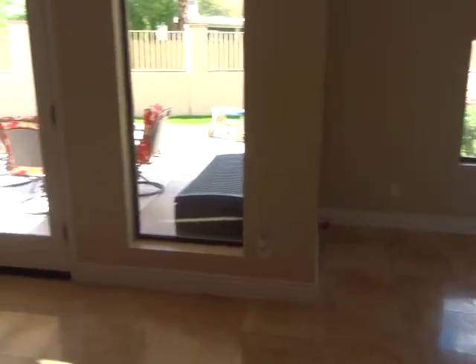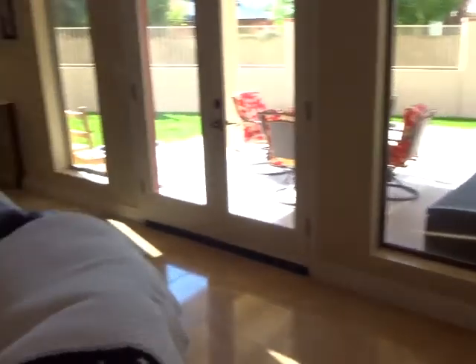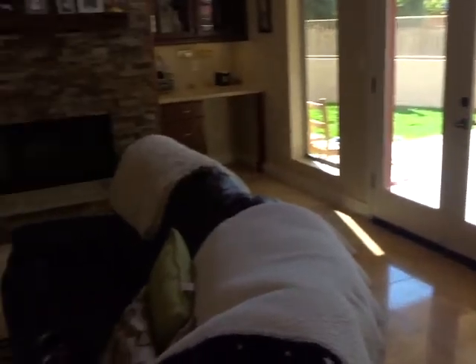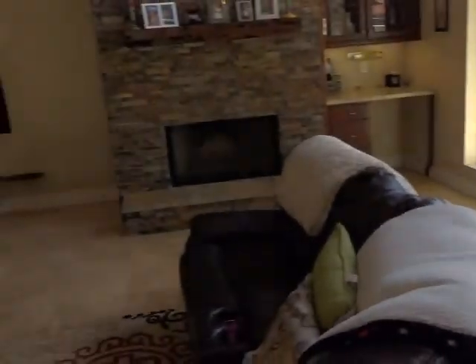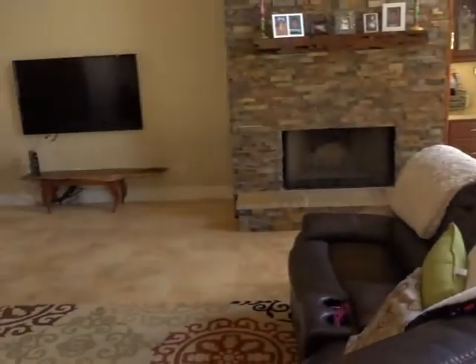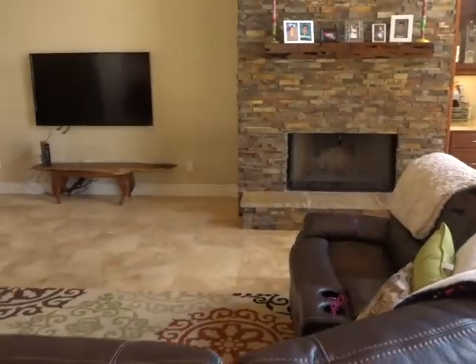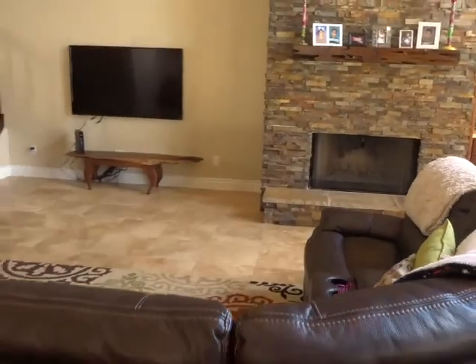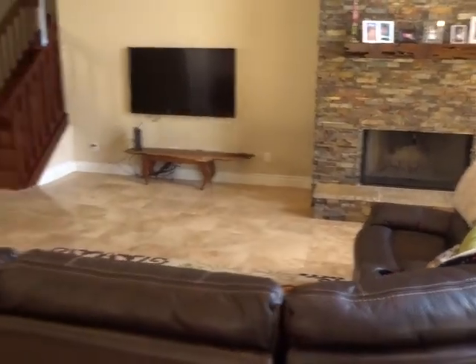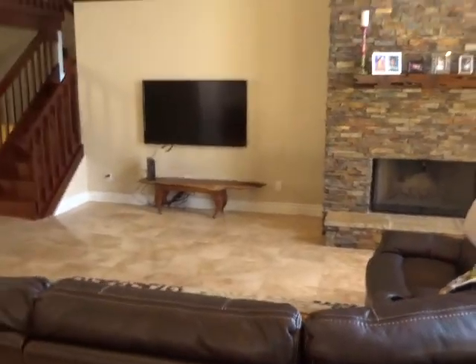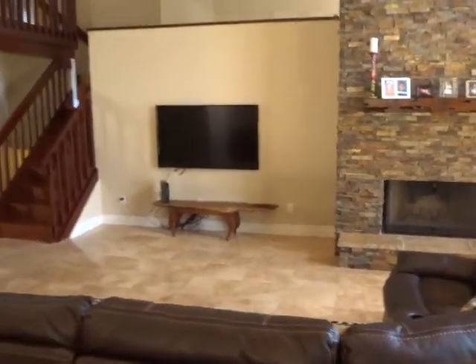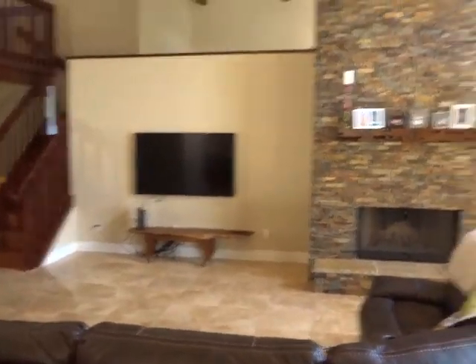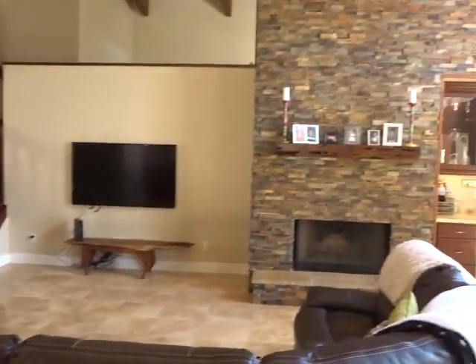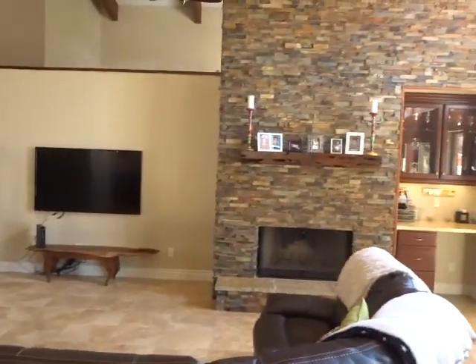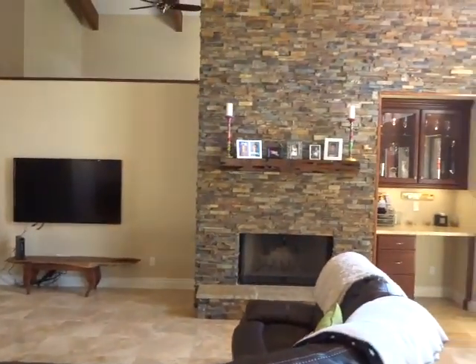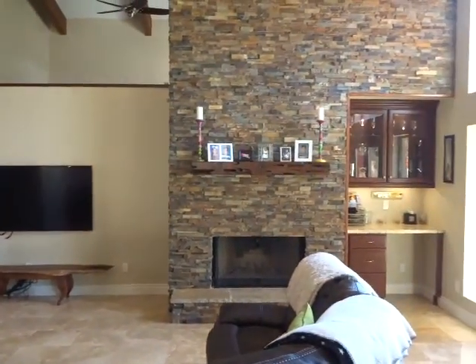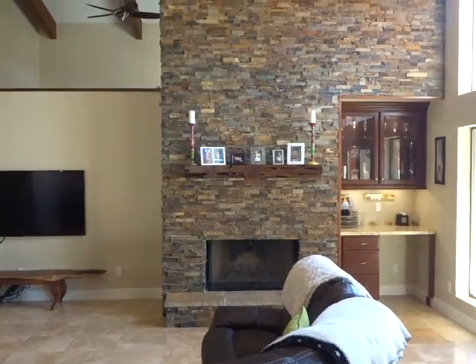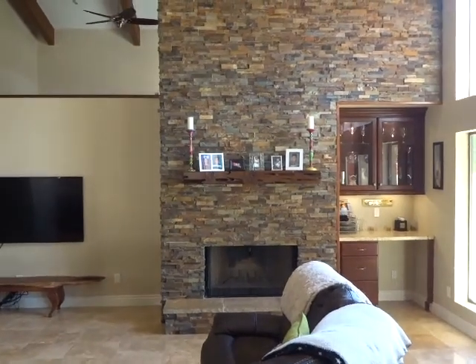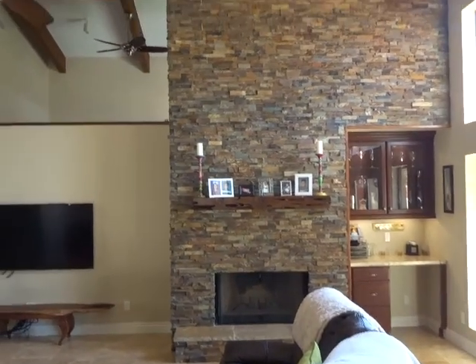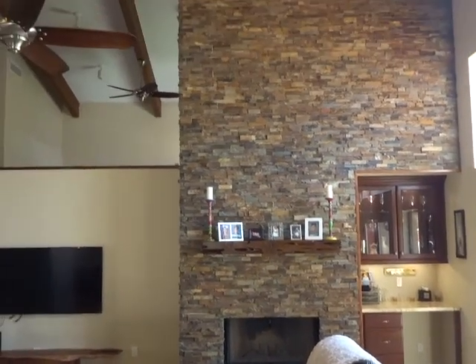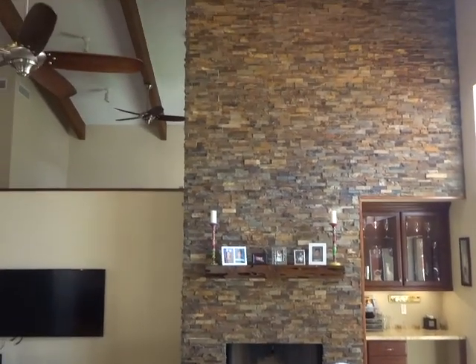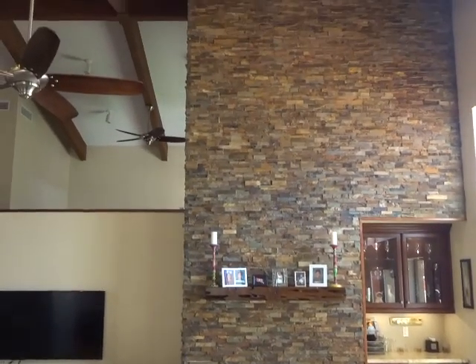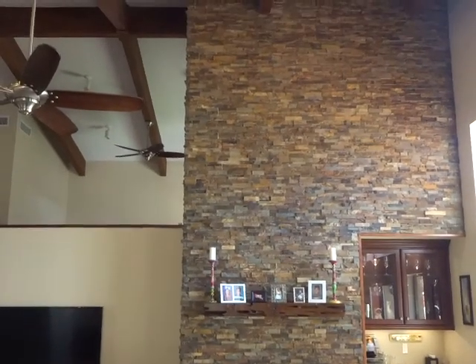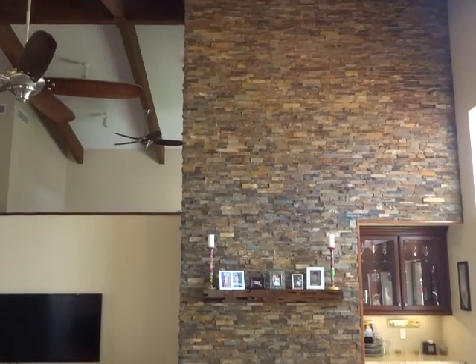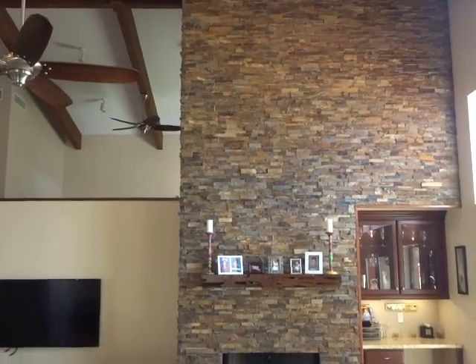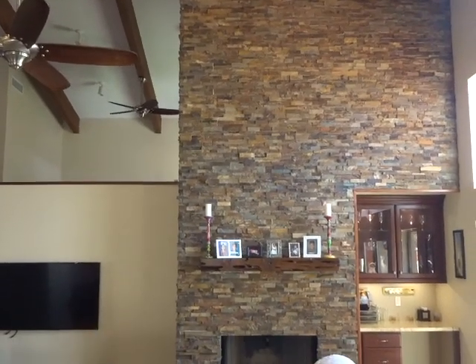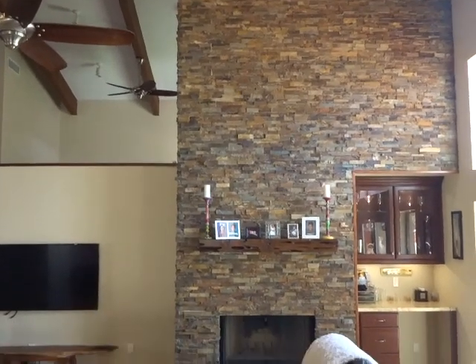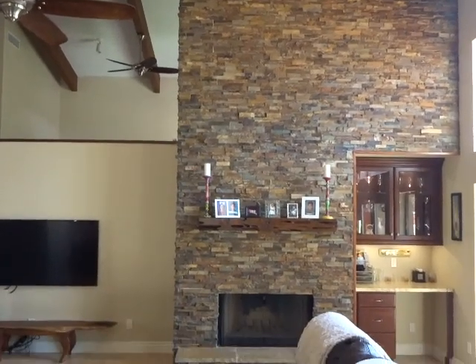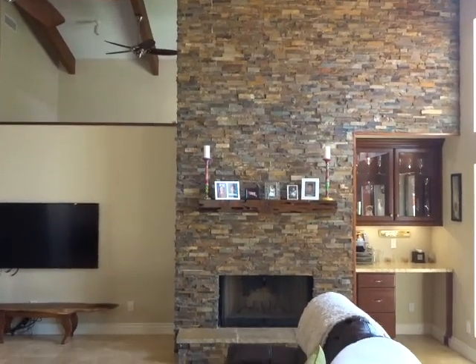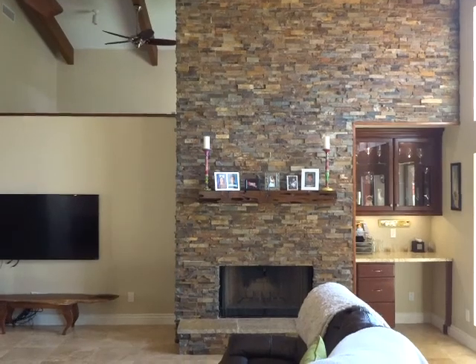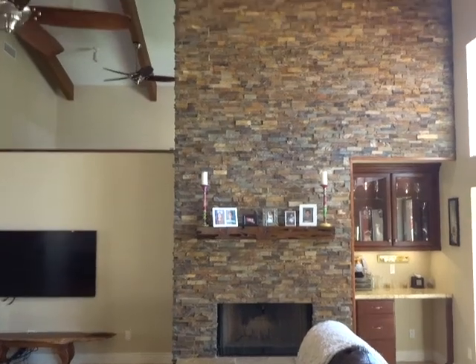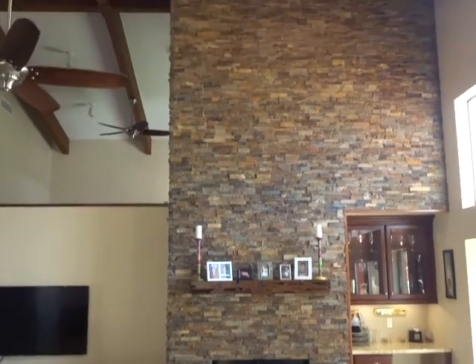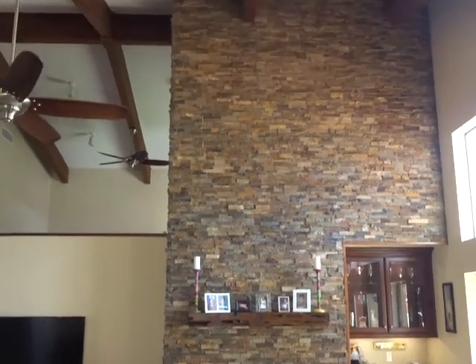There is a formal dining room off the kitchen, and the kitchen opens up to the great room. The fireplace has cultured stone that goes all the way up to the ceiling.